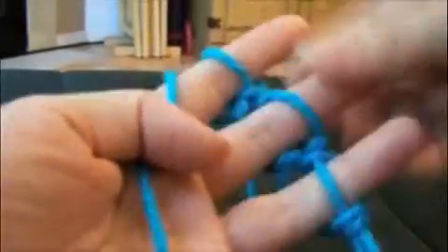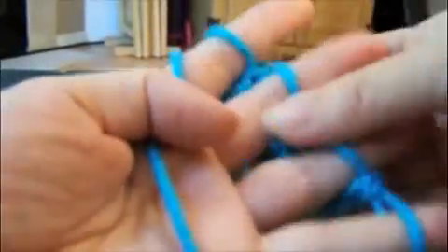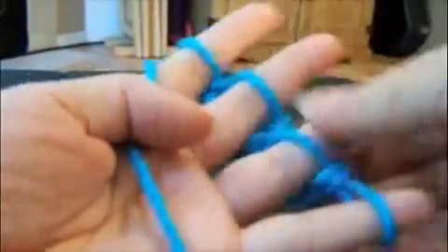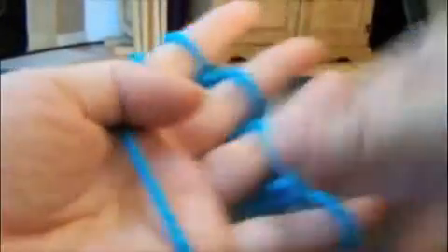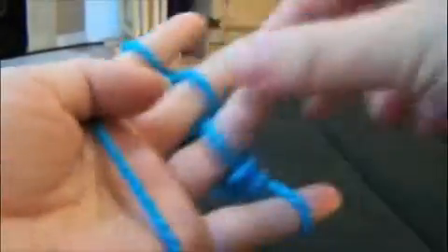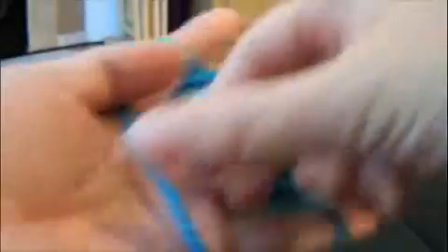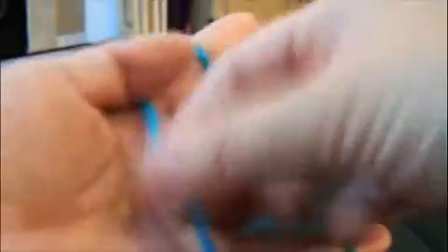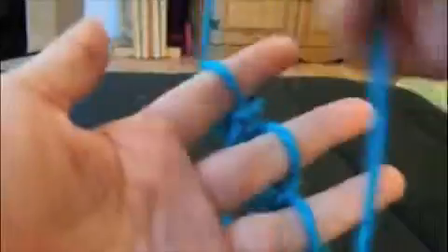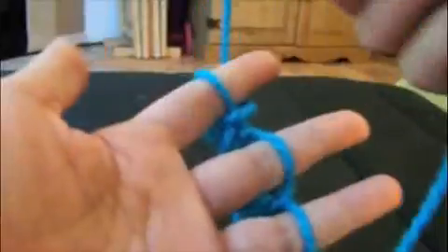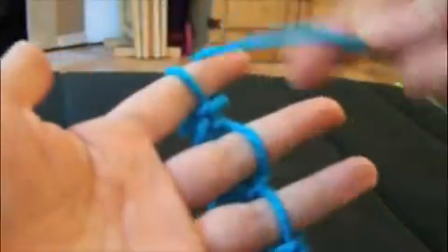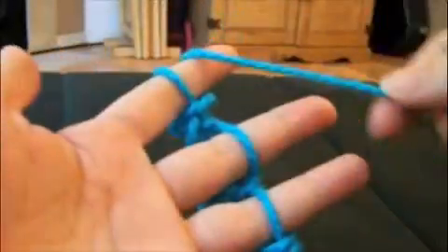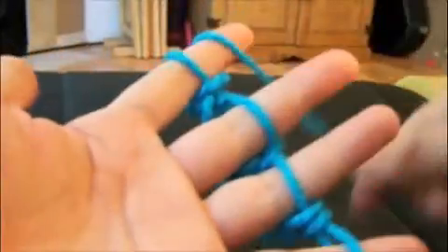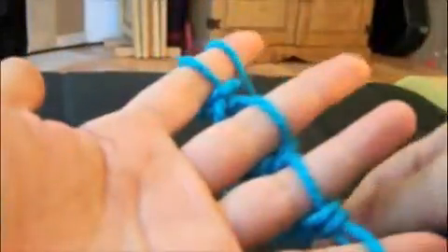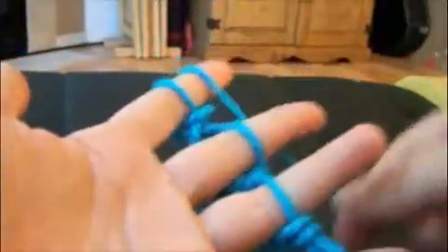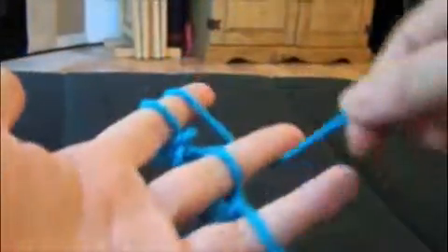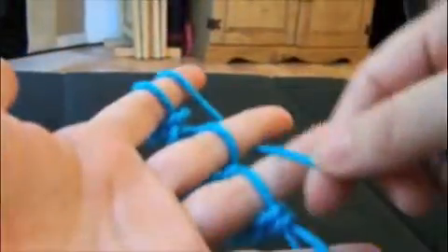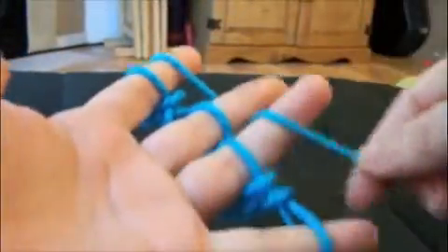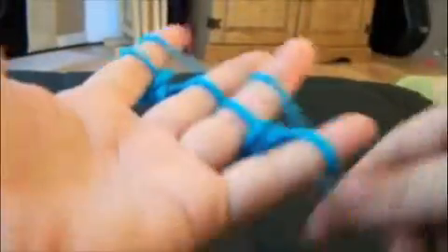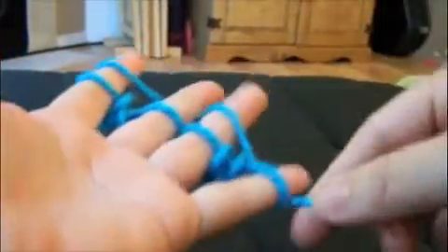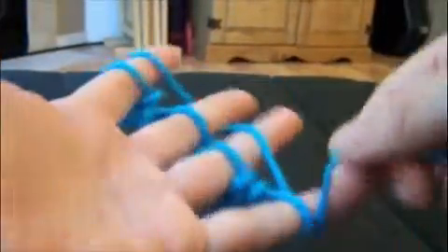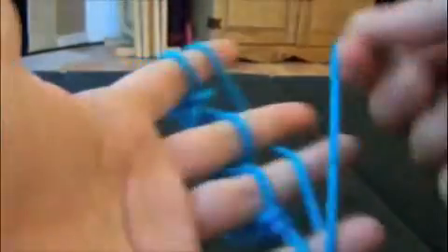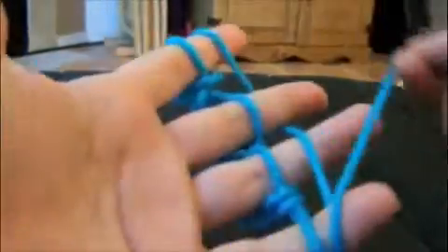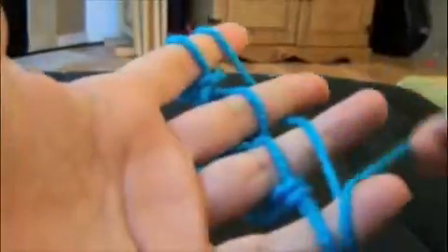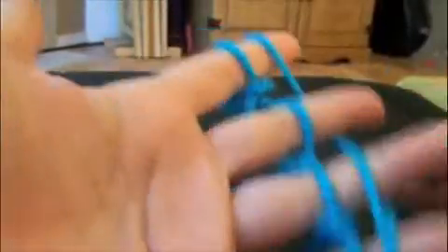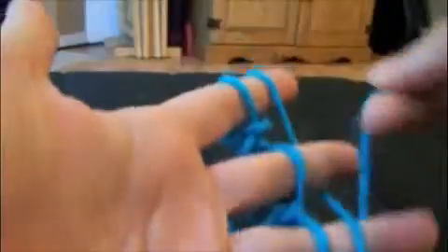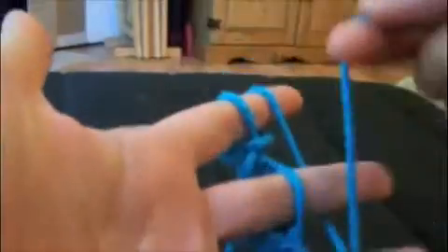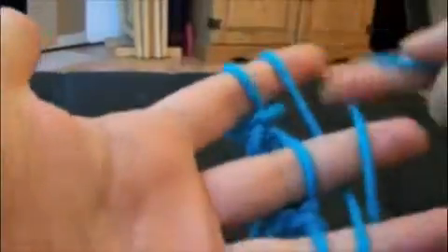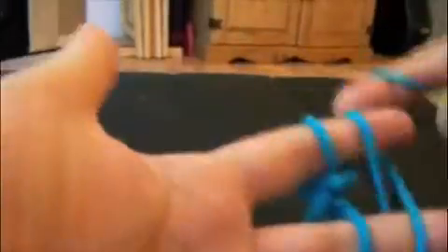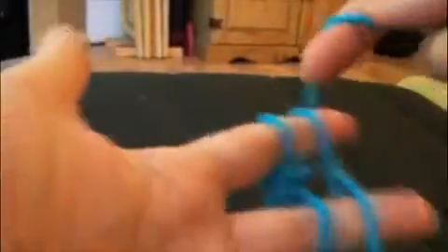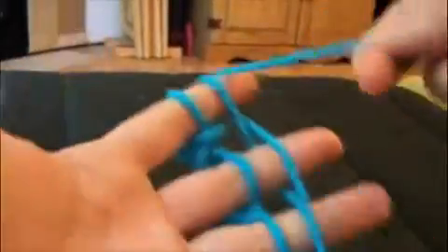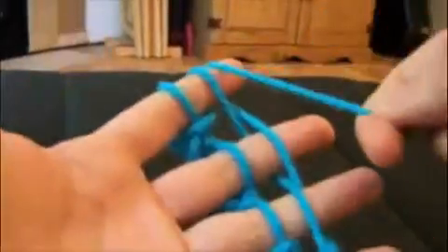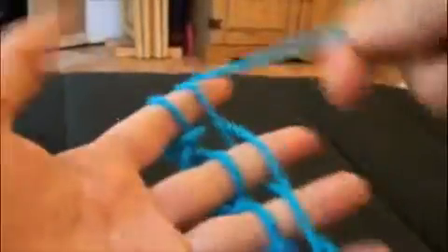Push your stitches down and weave your yarn over, under, over, under, around, under, over, under.